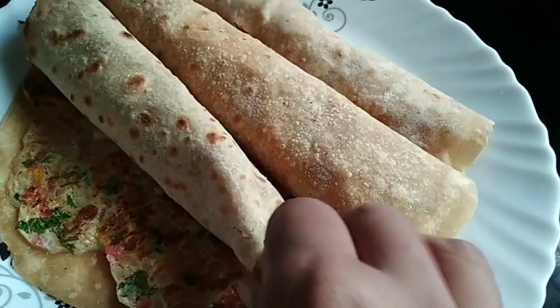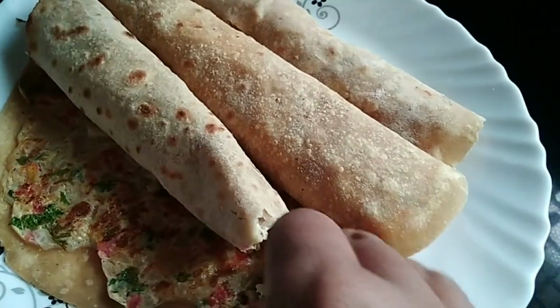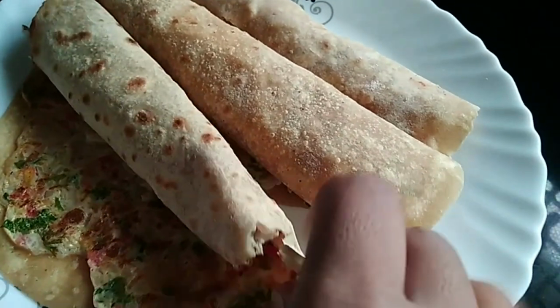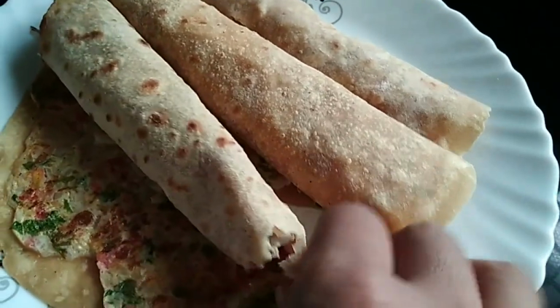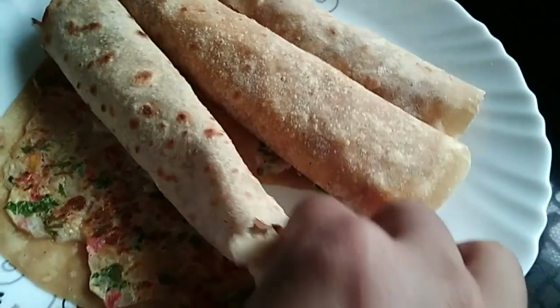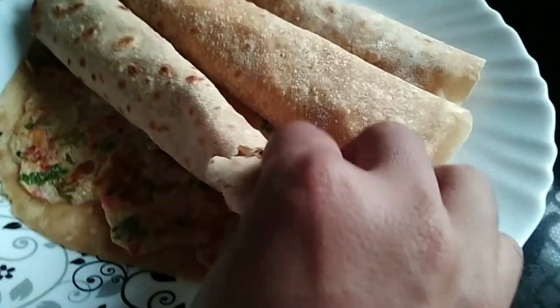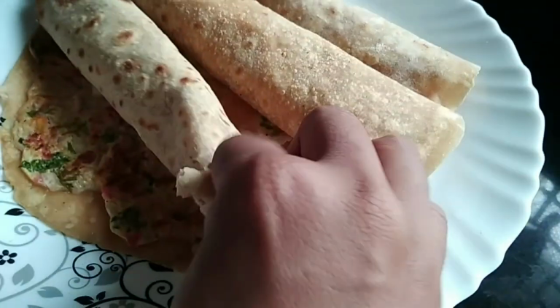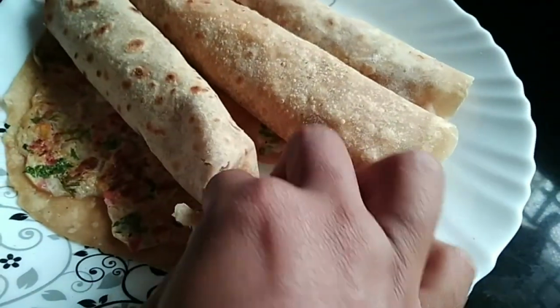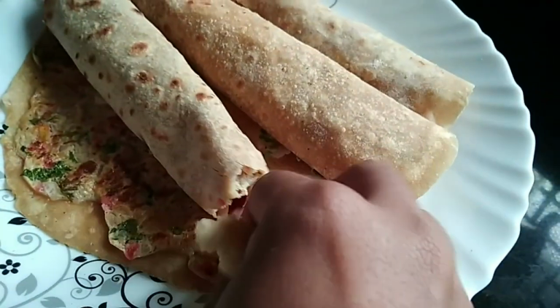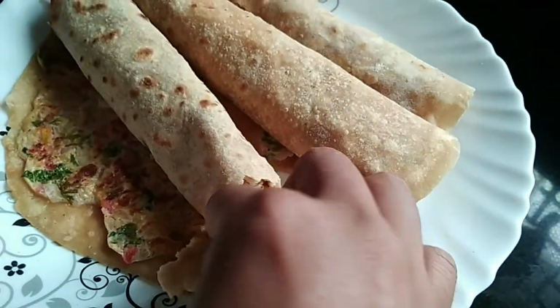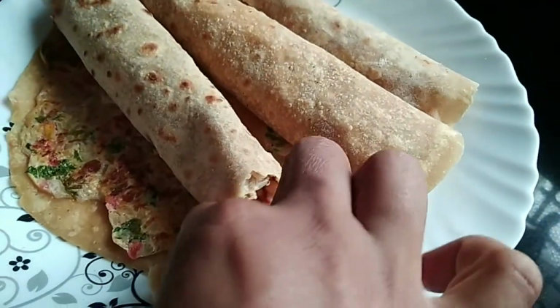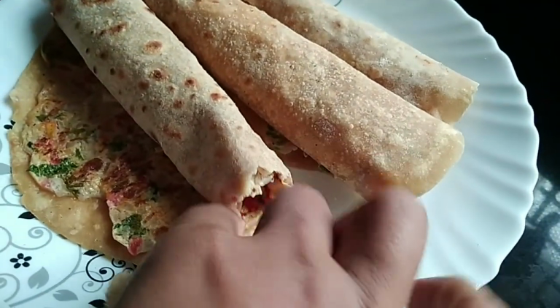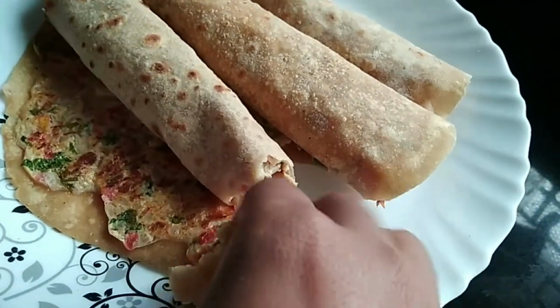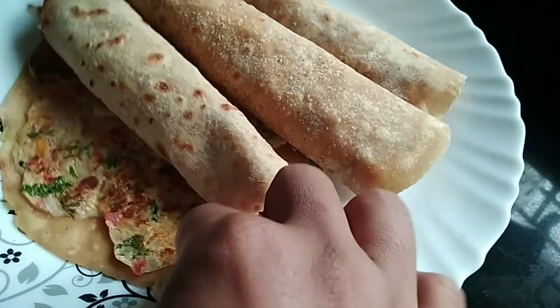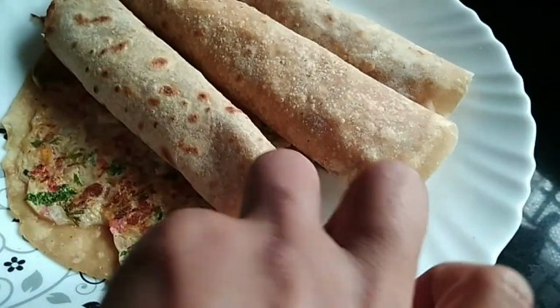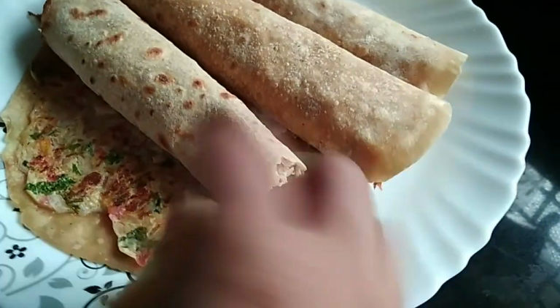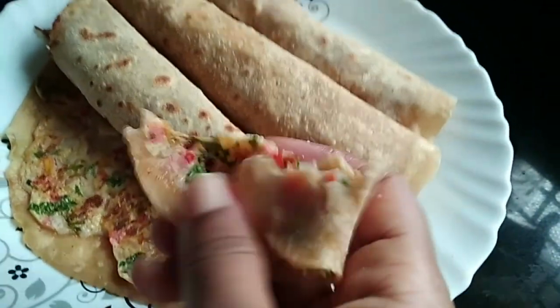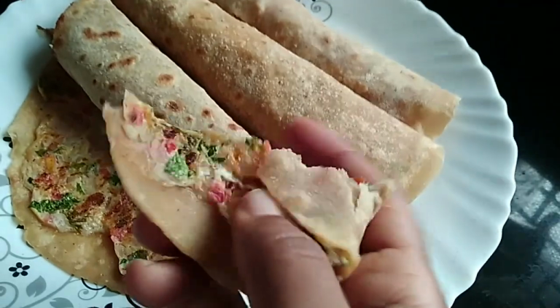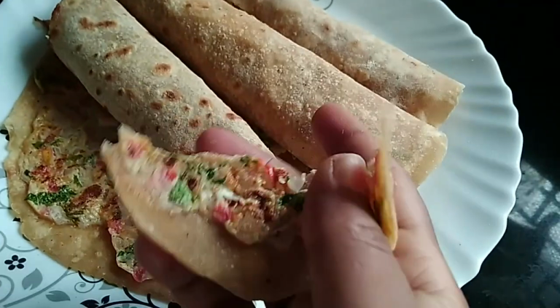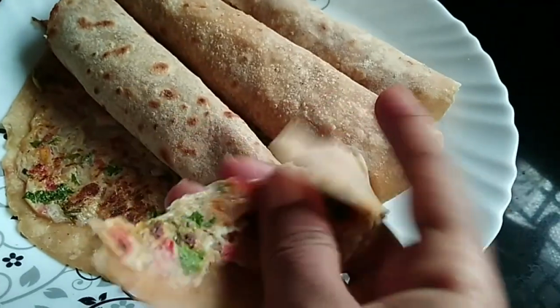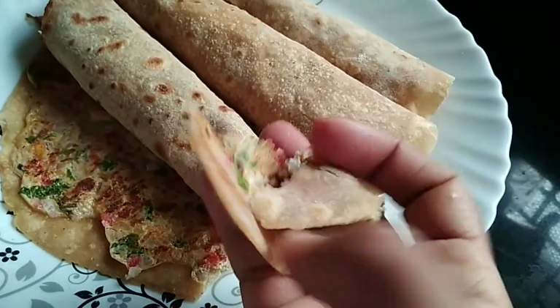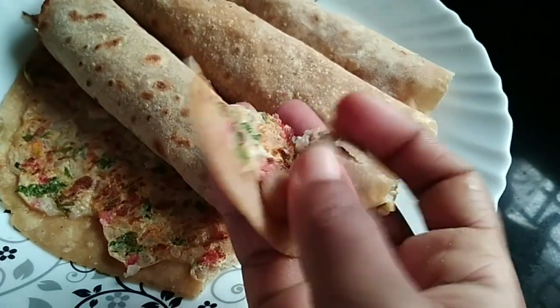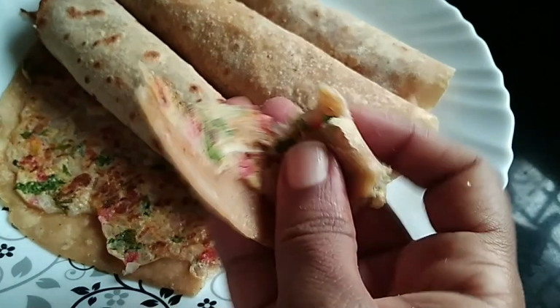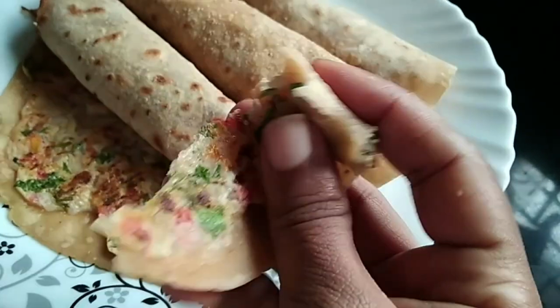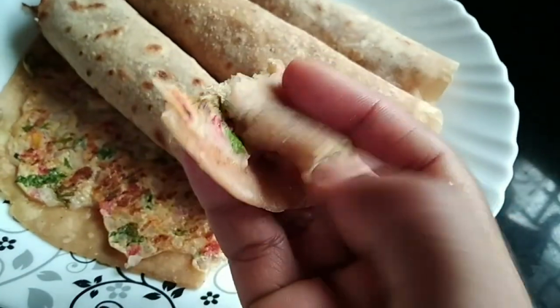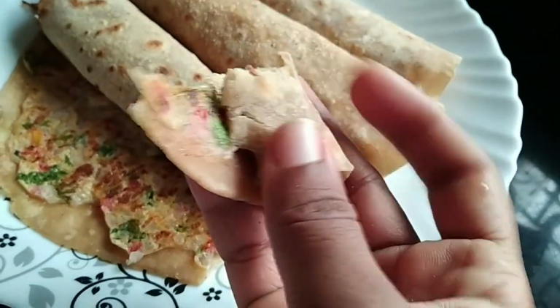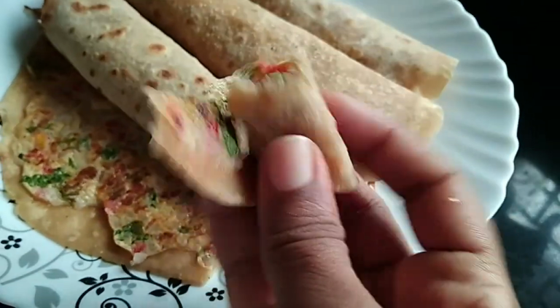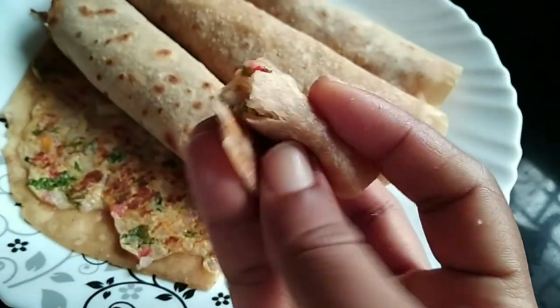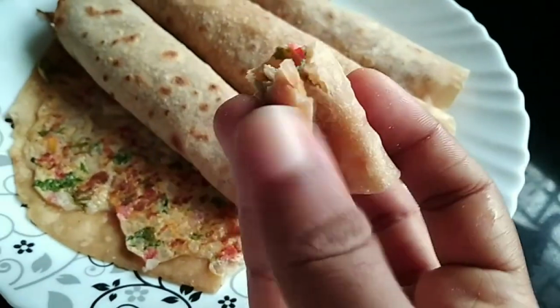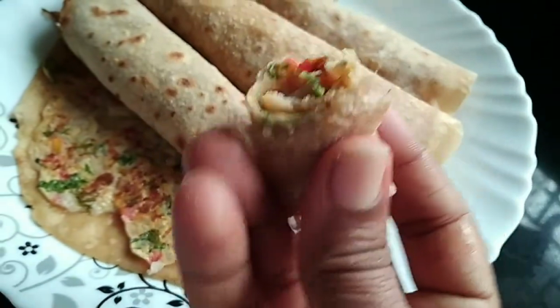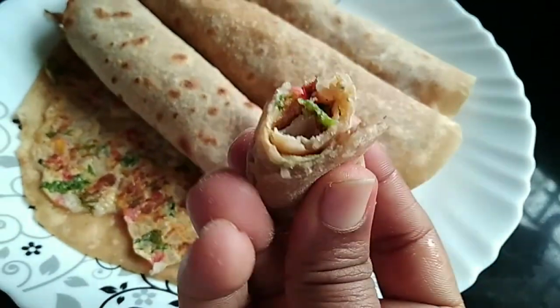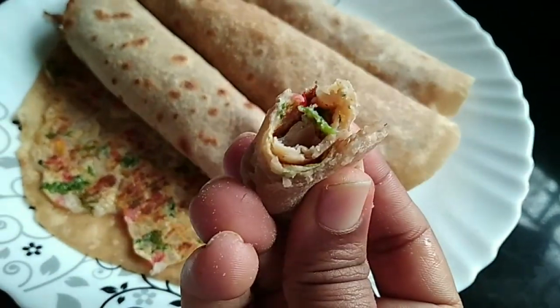We will be ready for breakfast. Fast and easy — come try it. Thank you, bye!